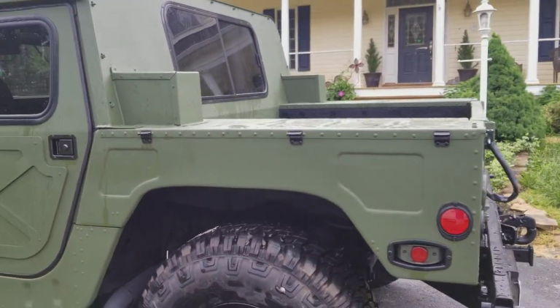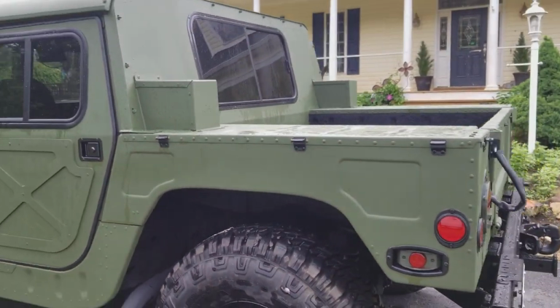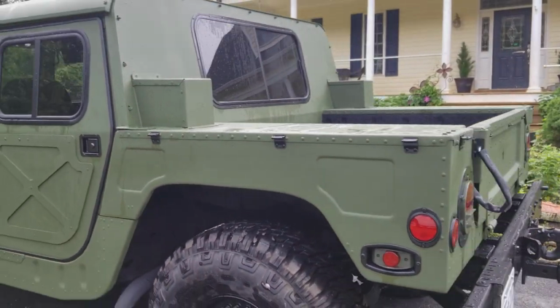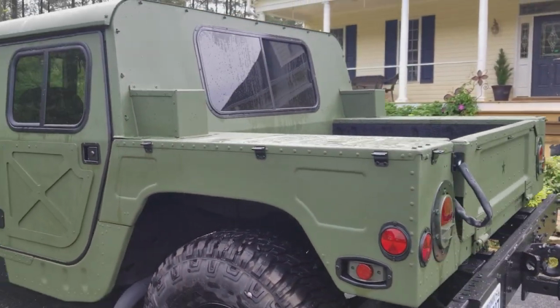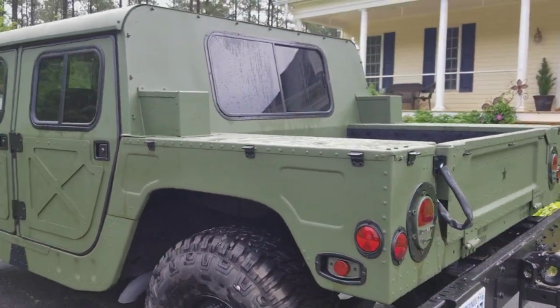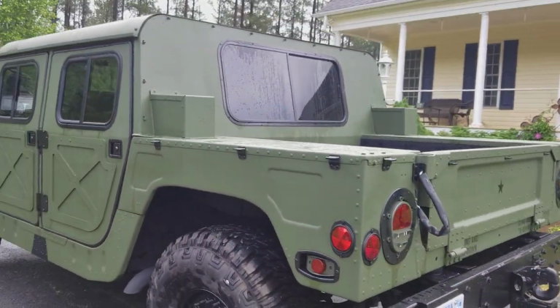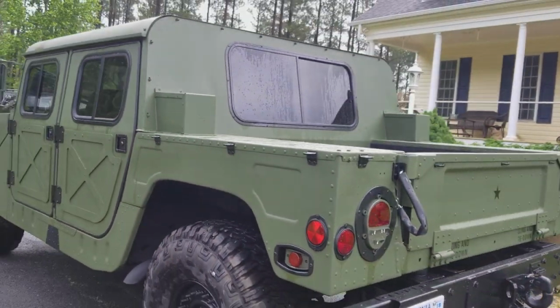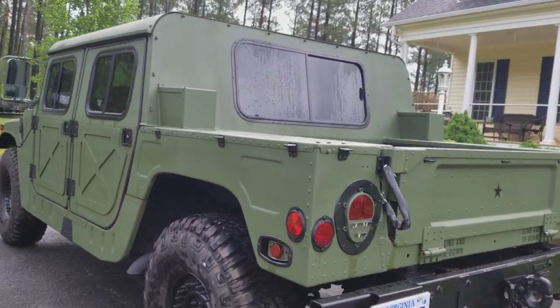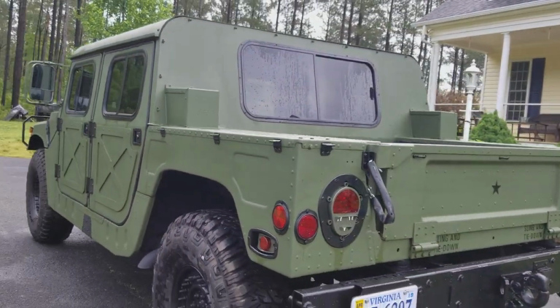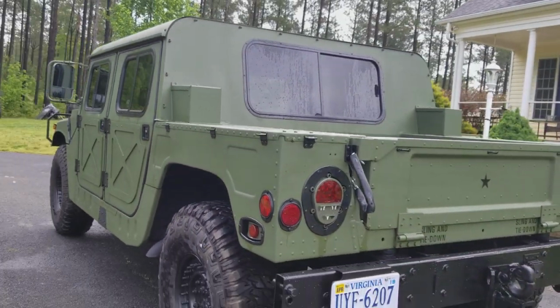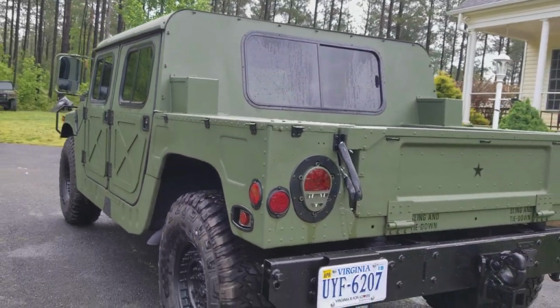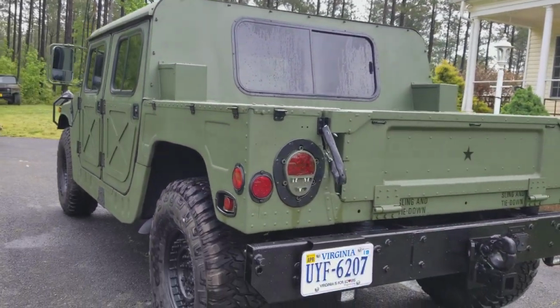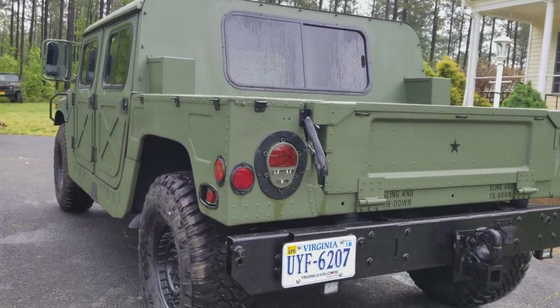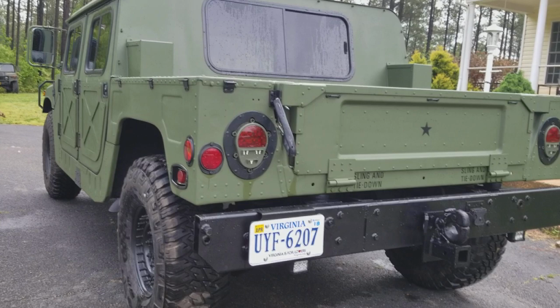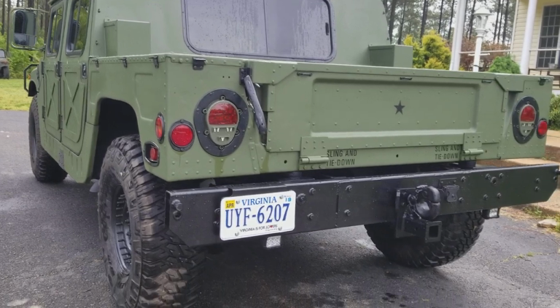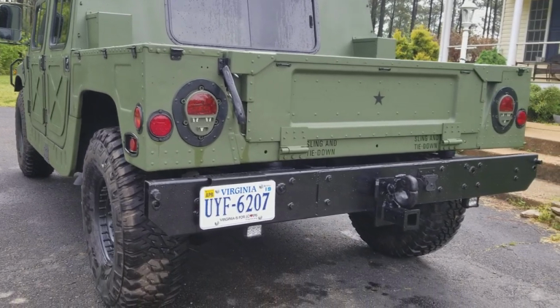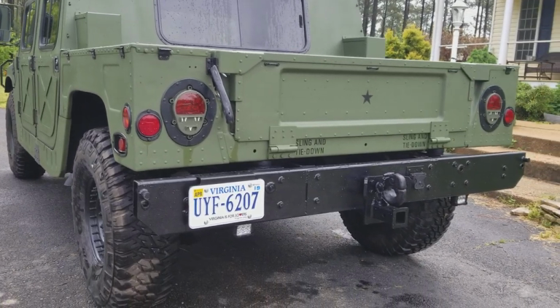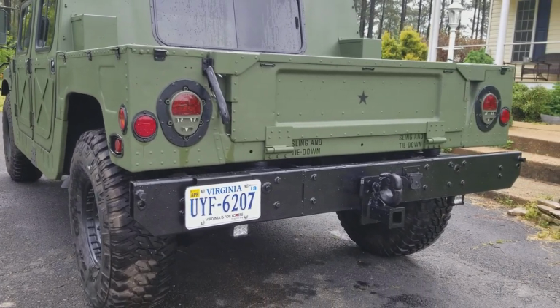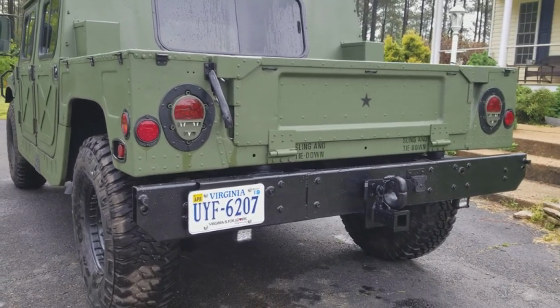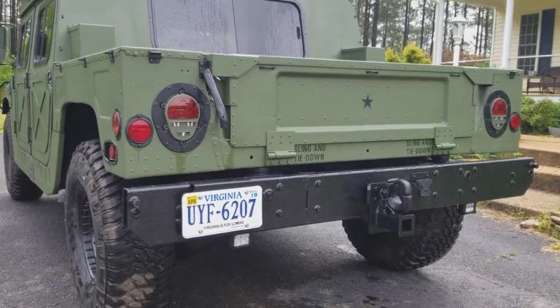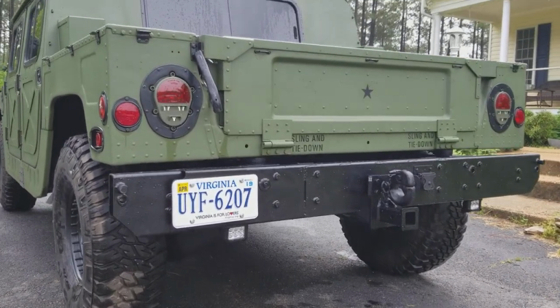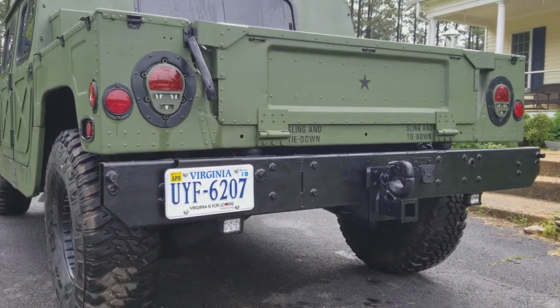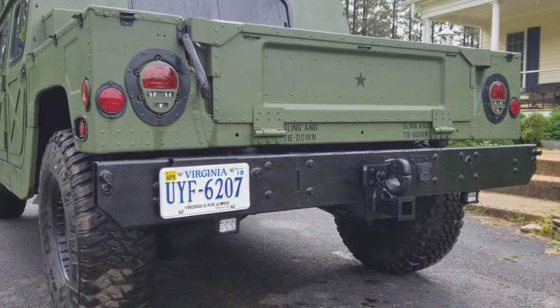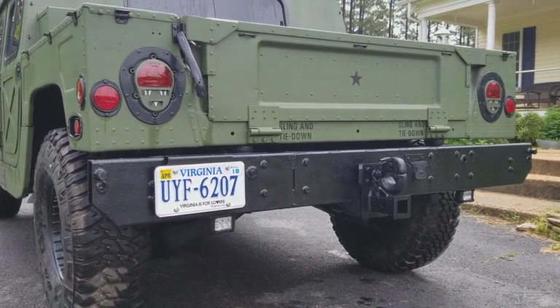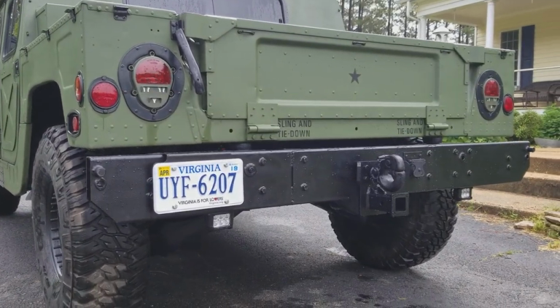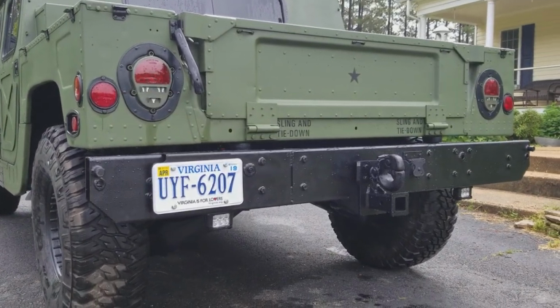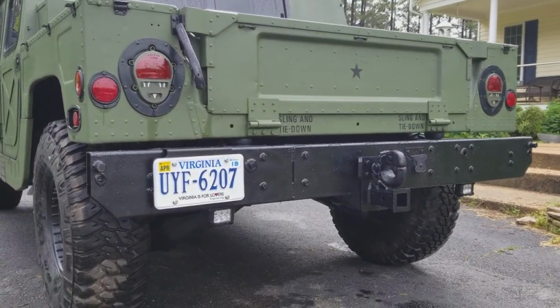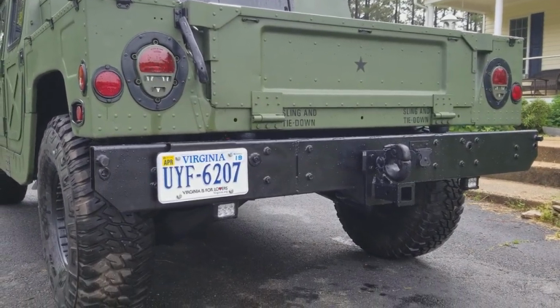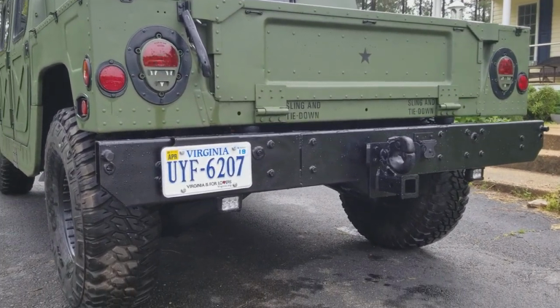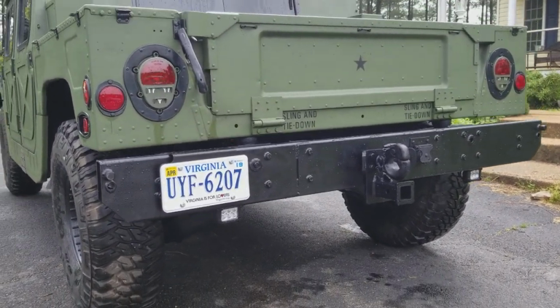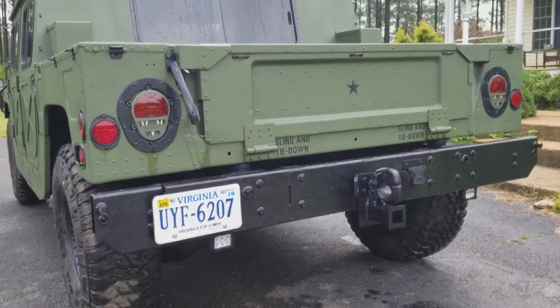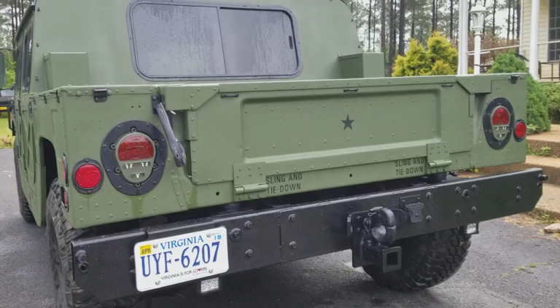From the back you can see the rear lights, and also the backup lights mounted in the back. Pretty cool.